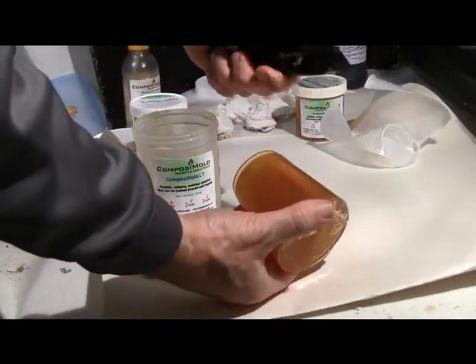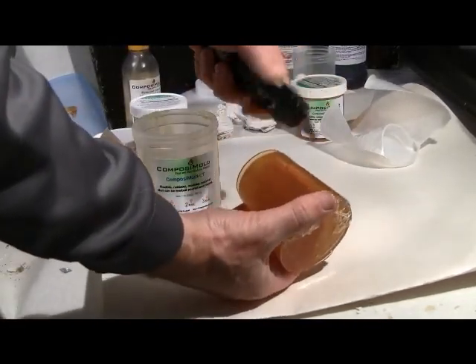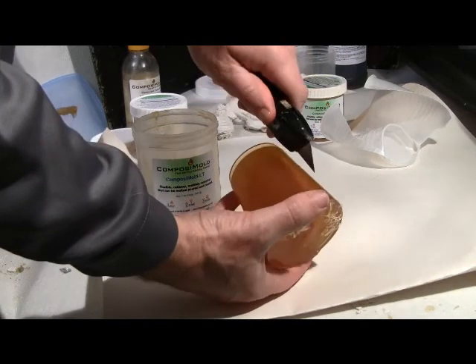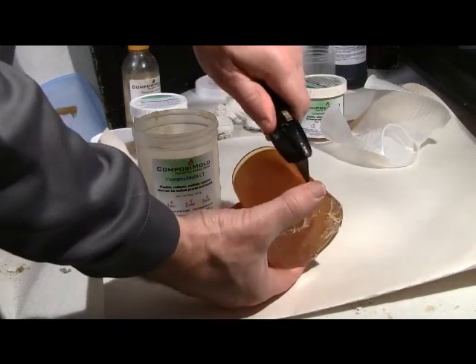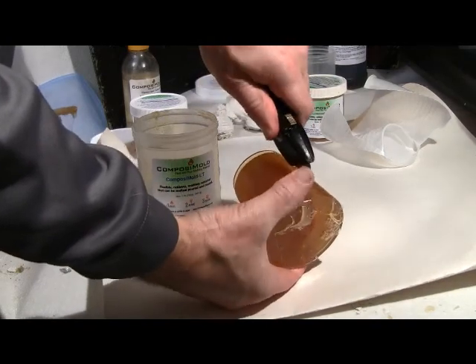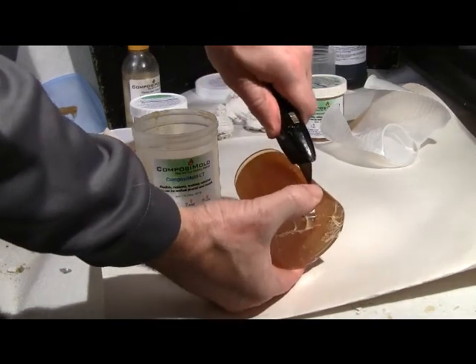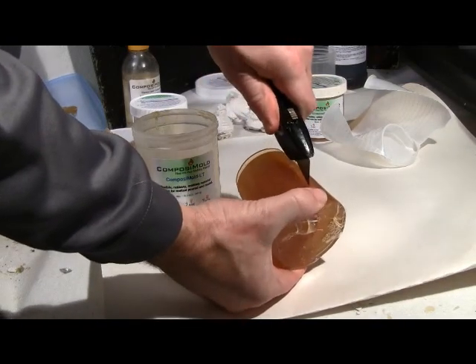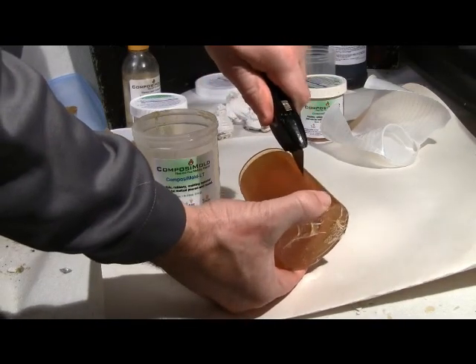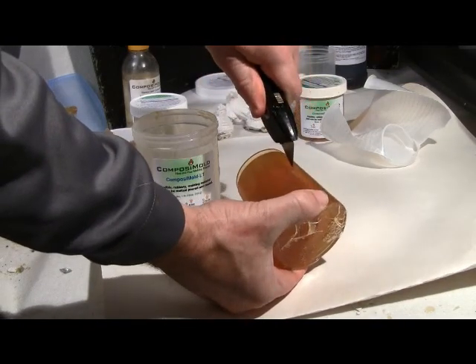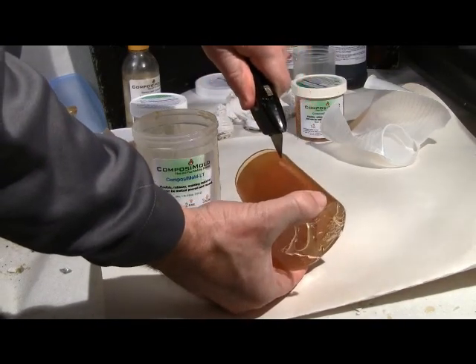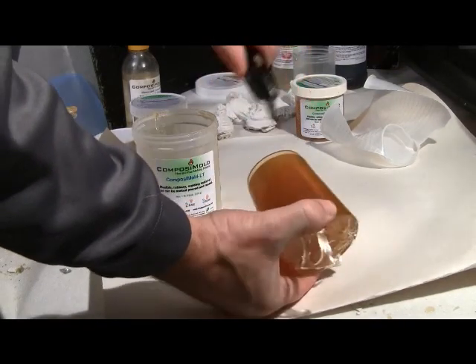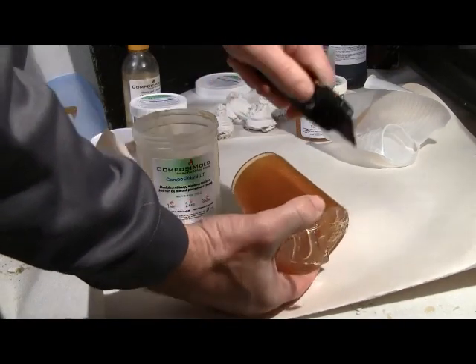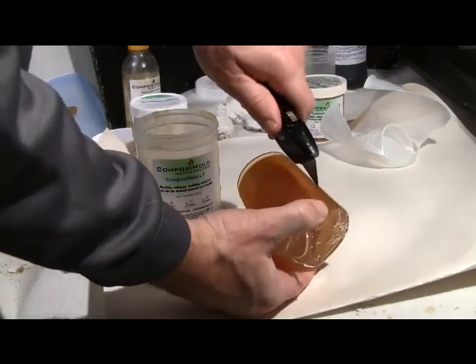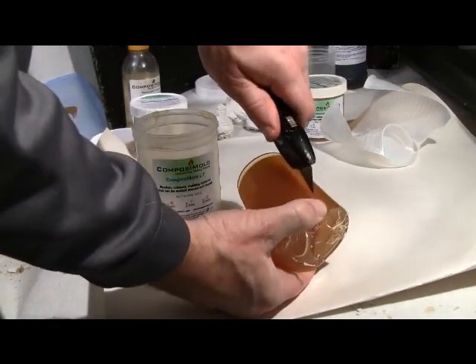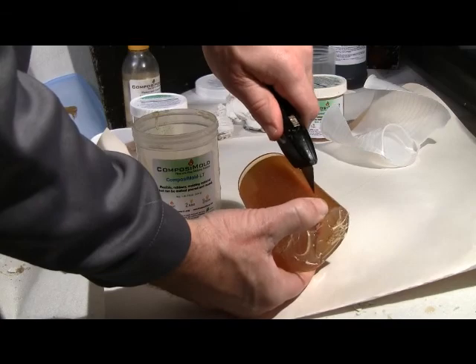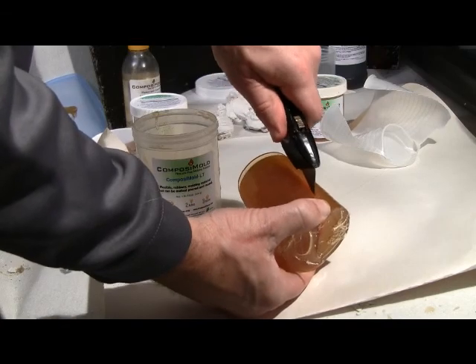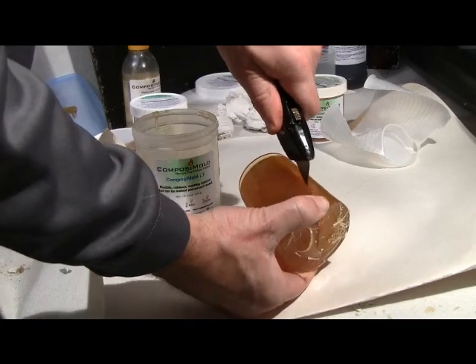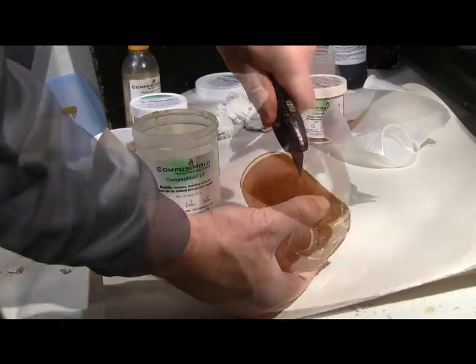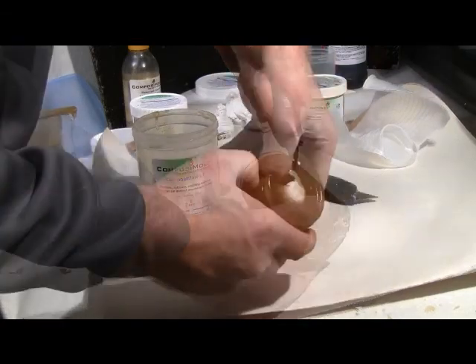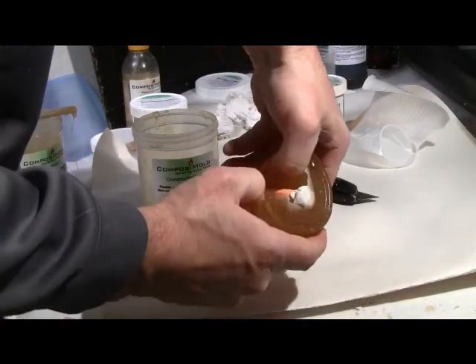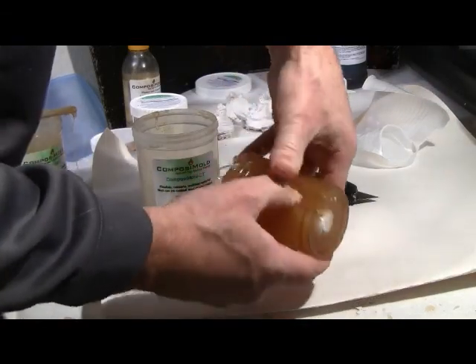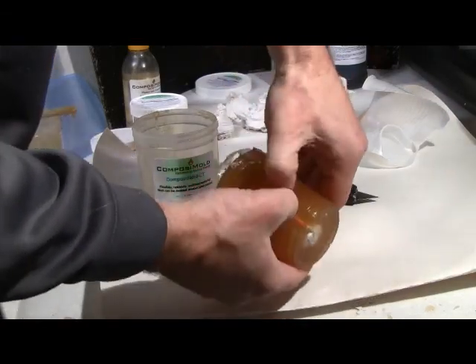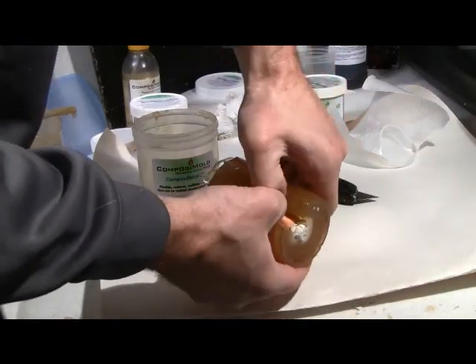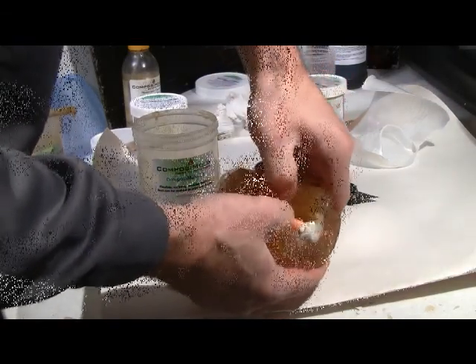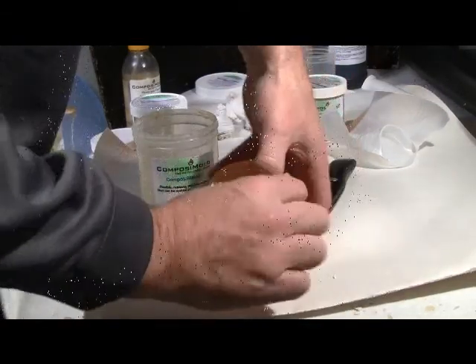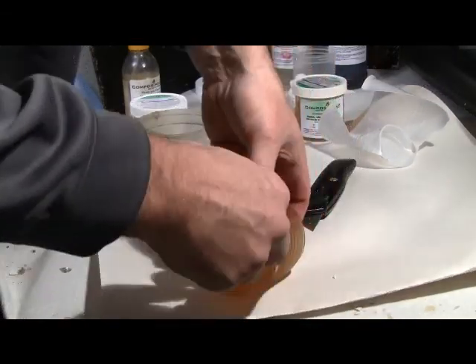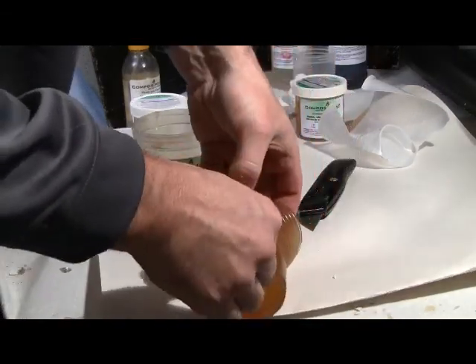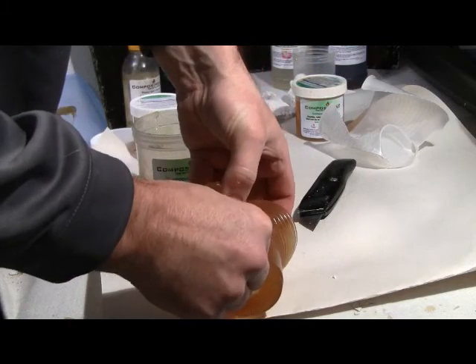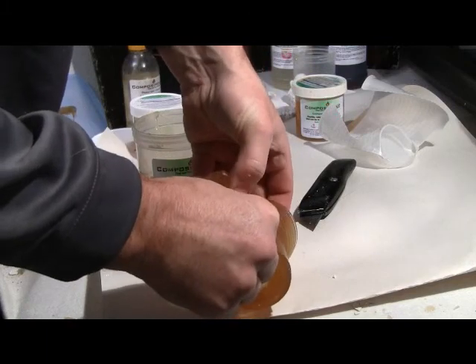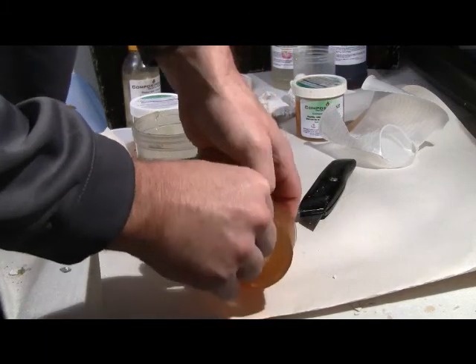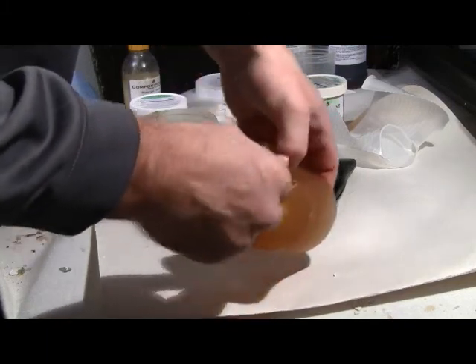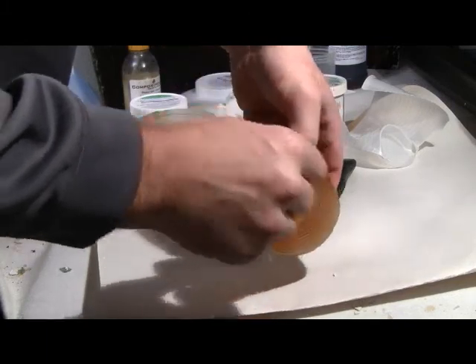The mold is cut into two parts with an X-Acto knife and the original part is taken out of the mold. The bottom part of the mold is left attached to ensure the two parts will remain aligned. At this point, the mold is complete.